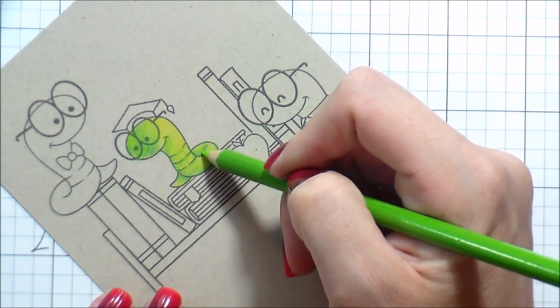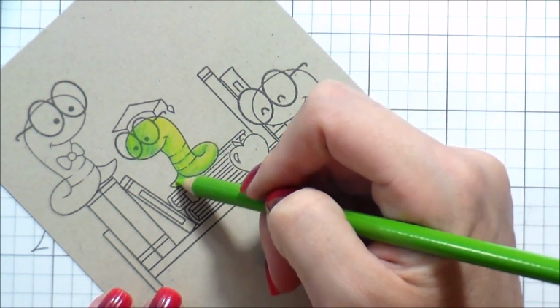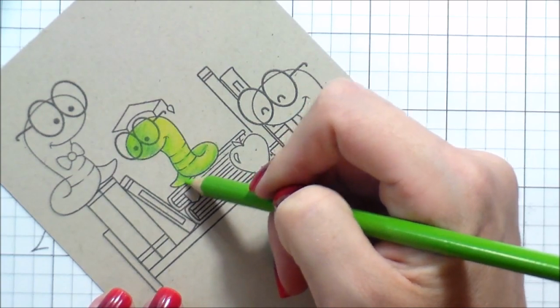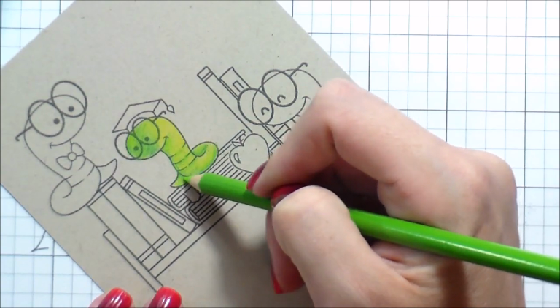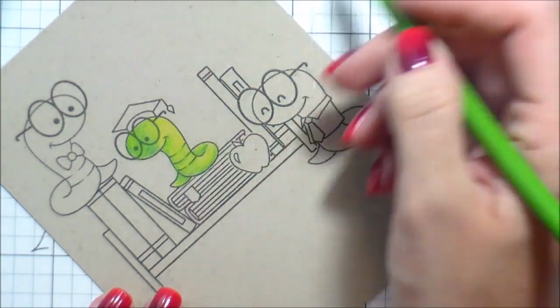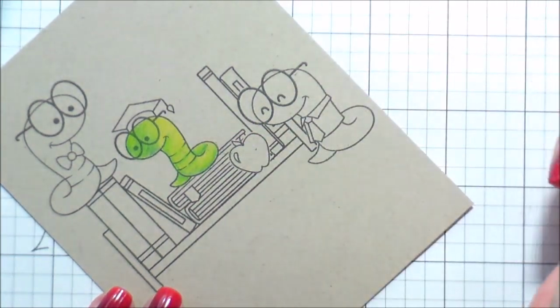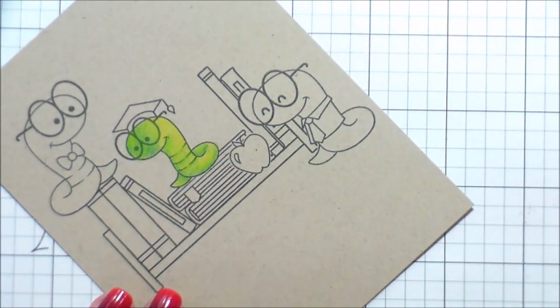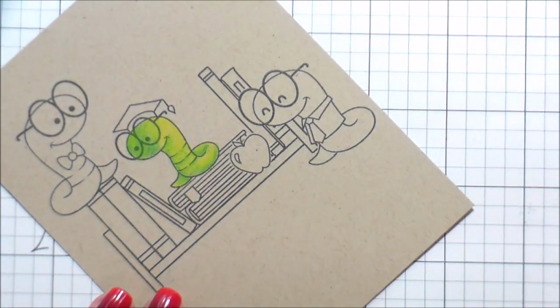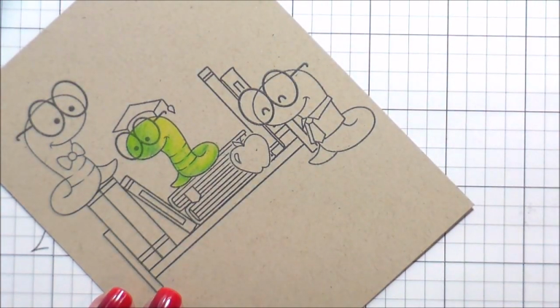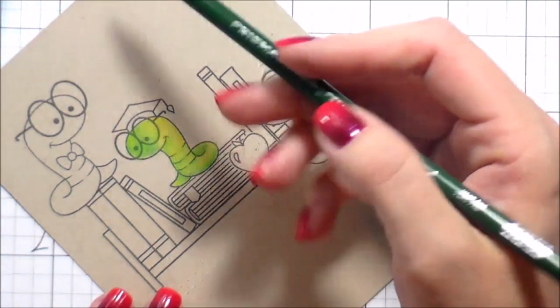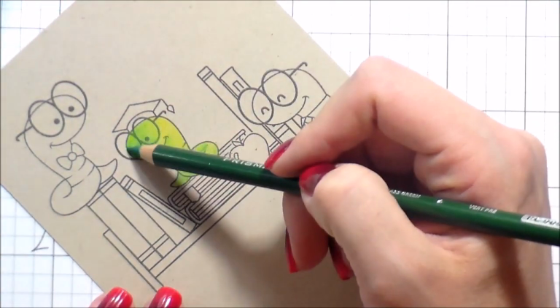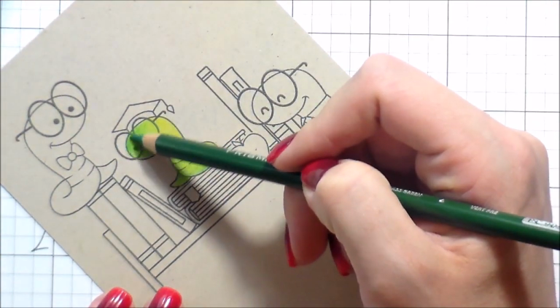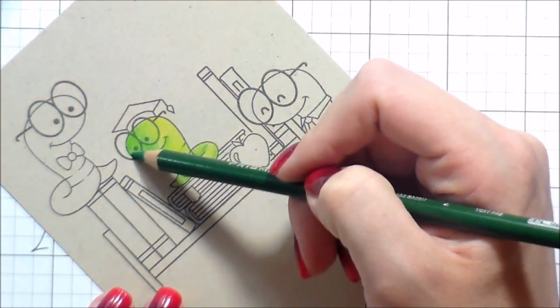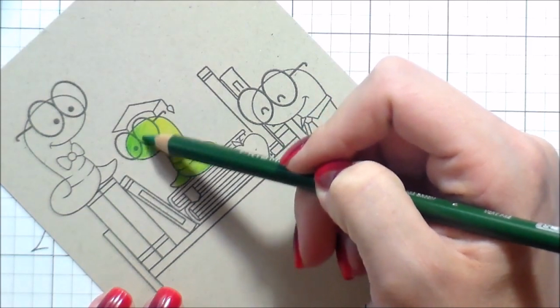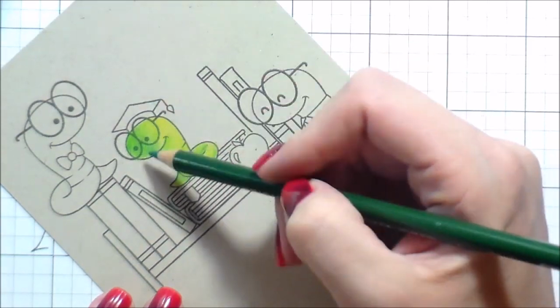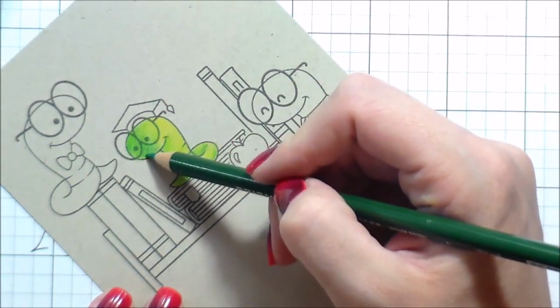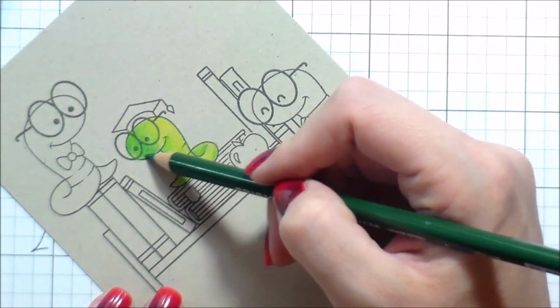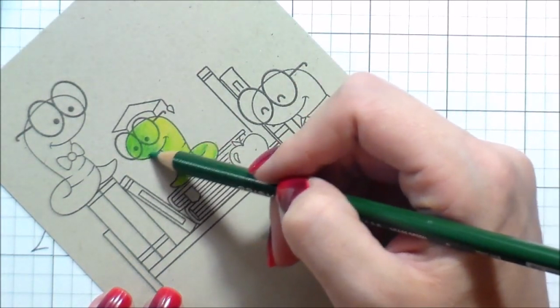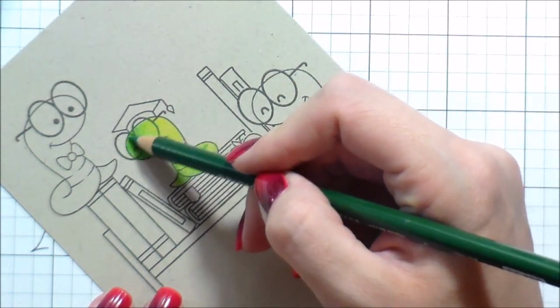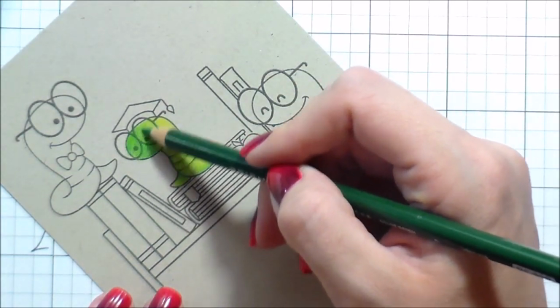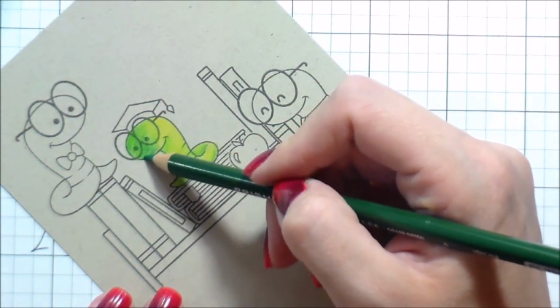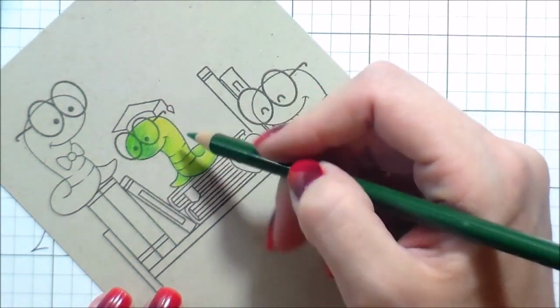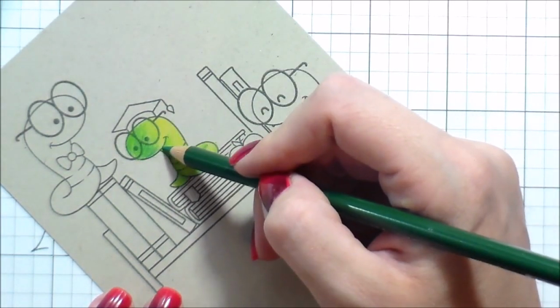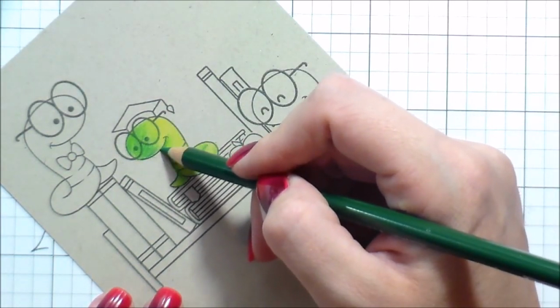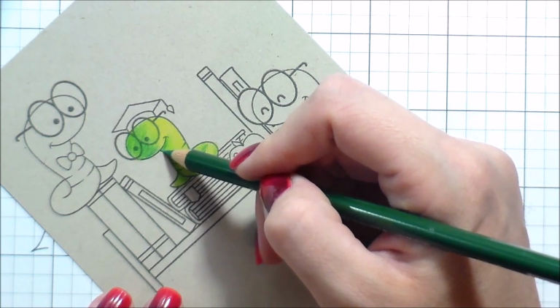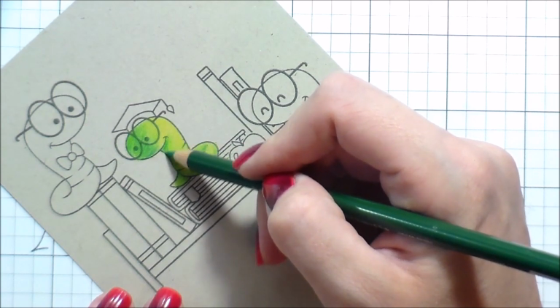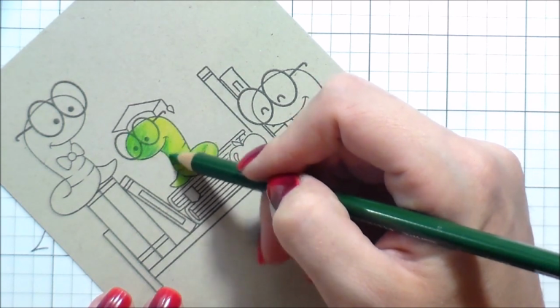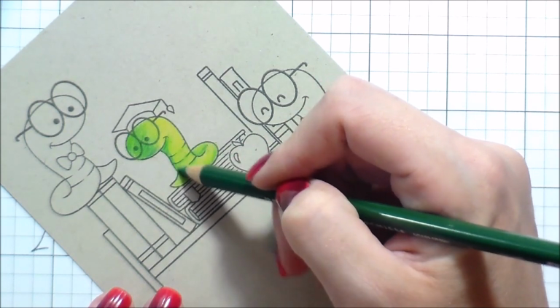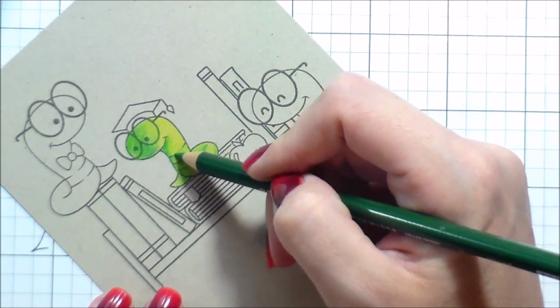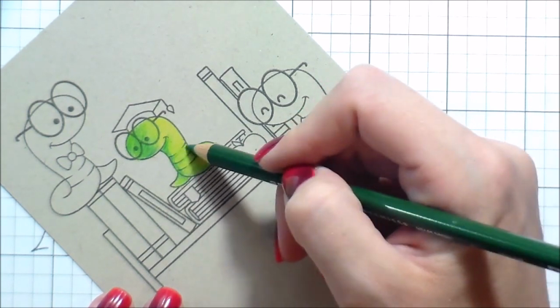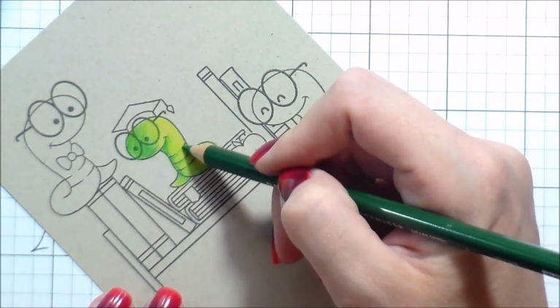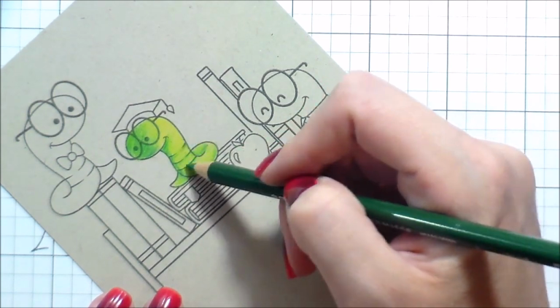You know you're putting down too much pressure if you've been coloring for about five minutes and your hand hurts. If your hand hurts when you are coloring, you are gripping that pencil and pushing way too hard. So ease your hand back and let it be a little bit loose.